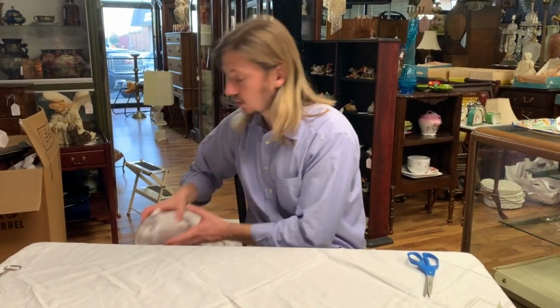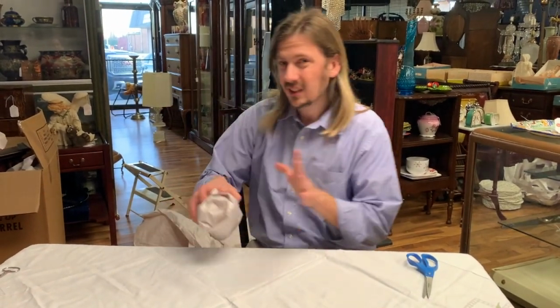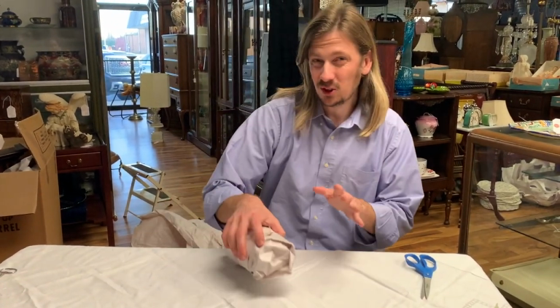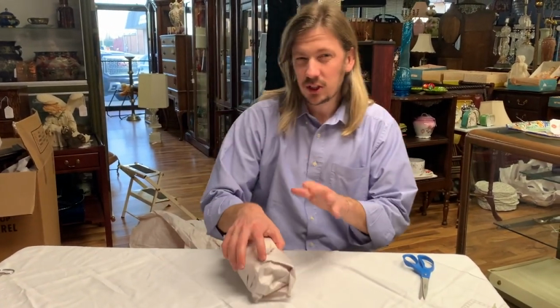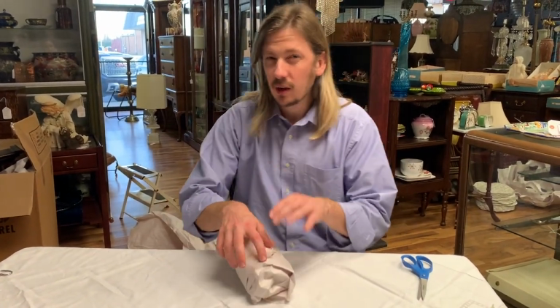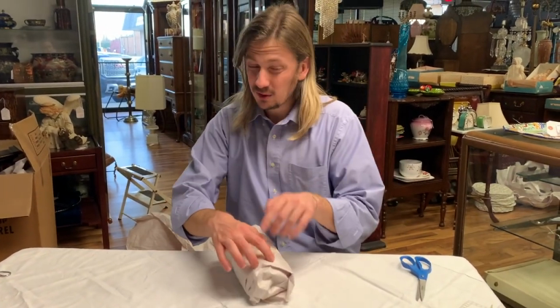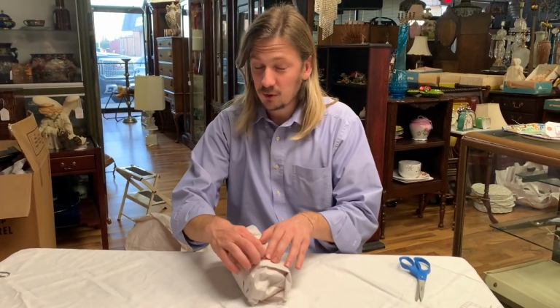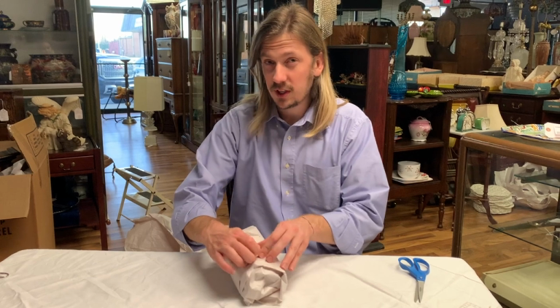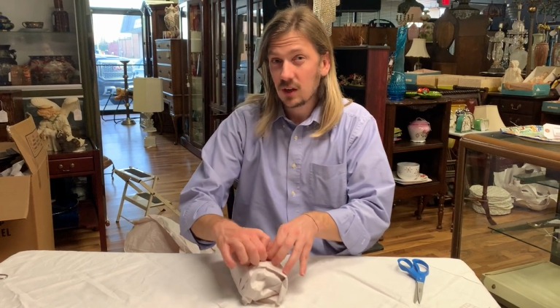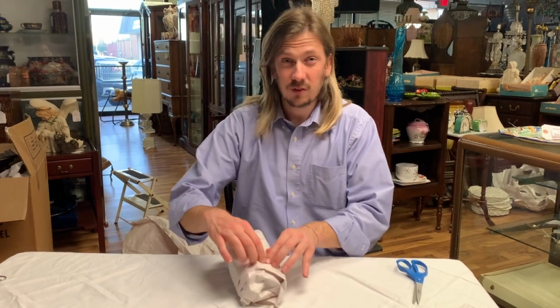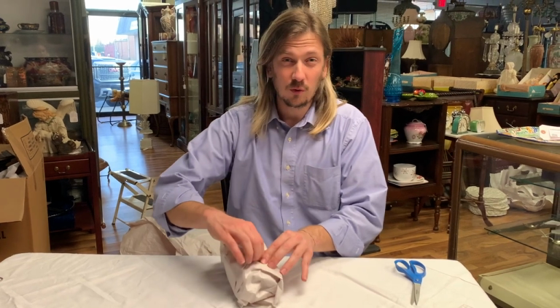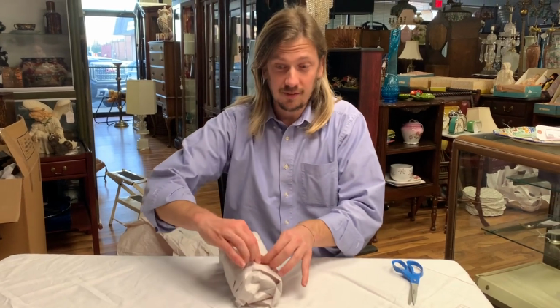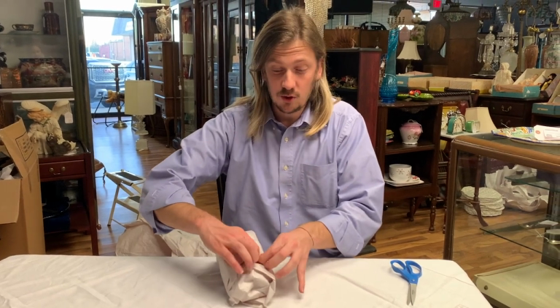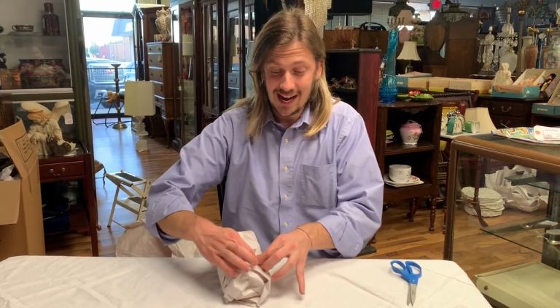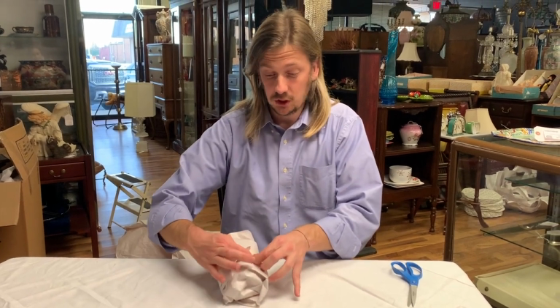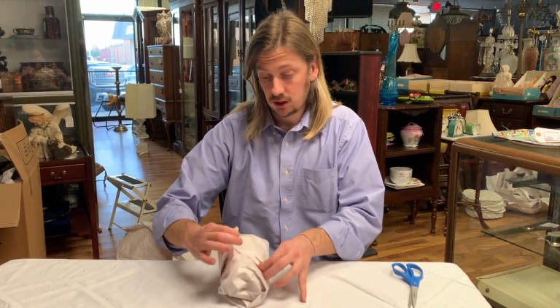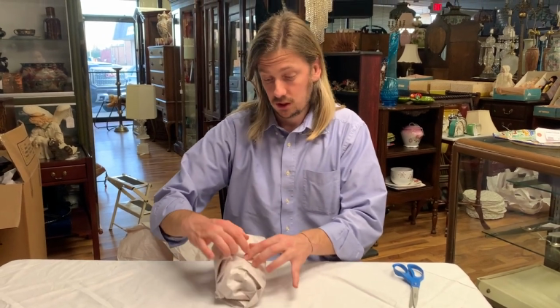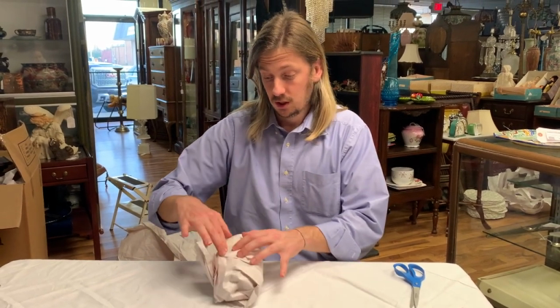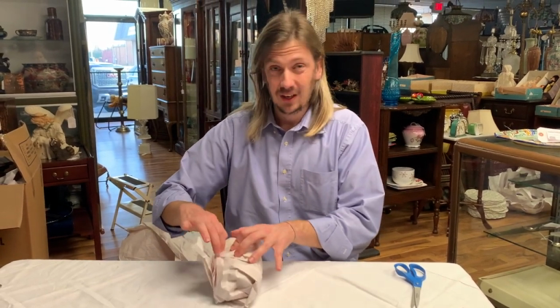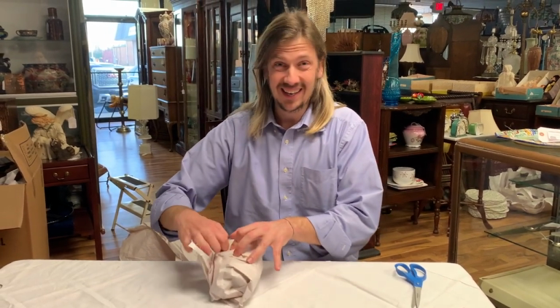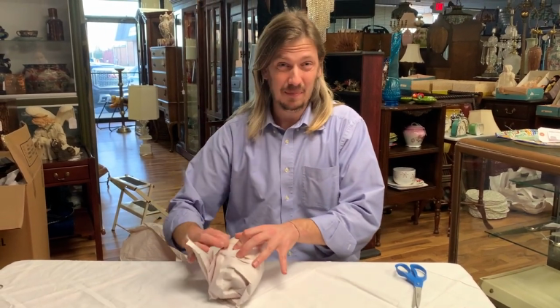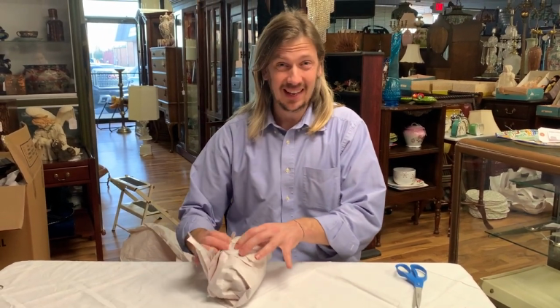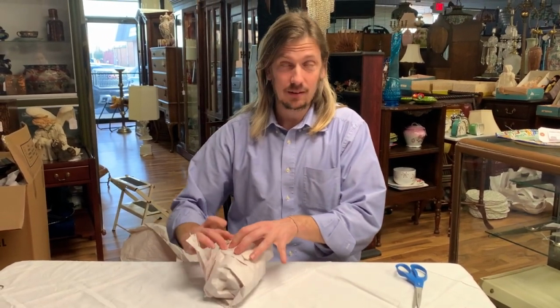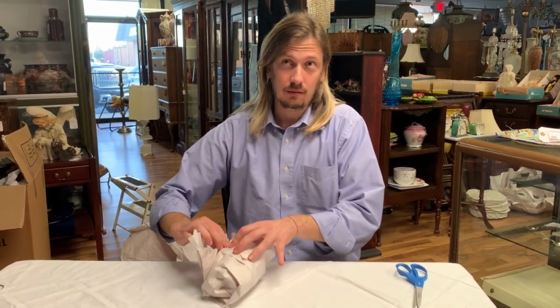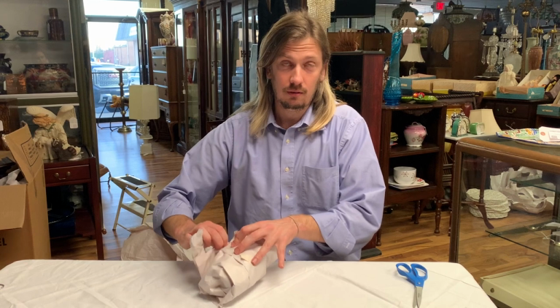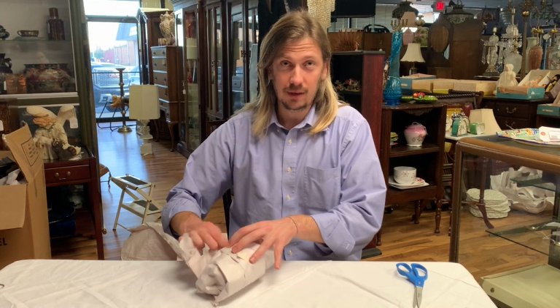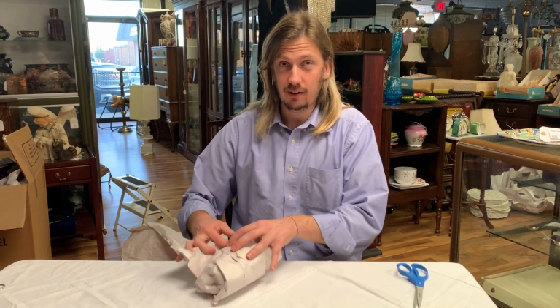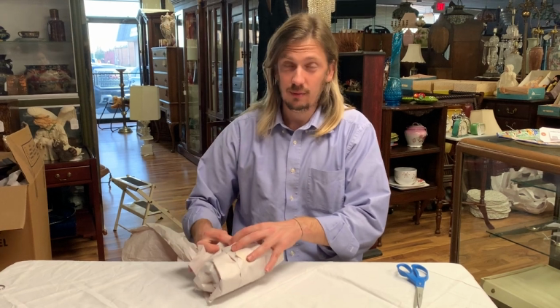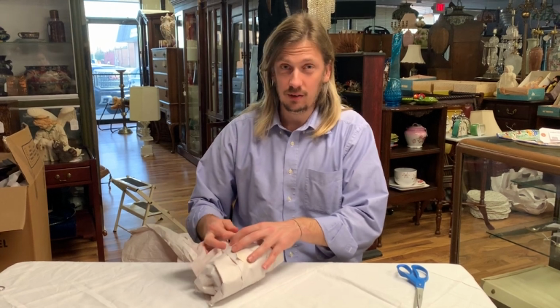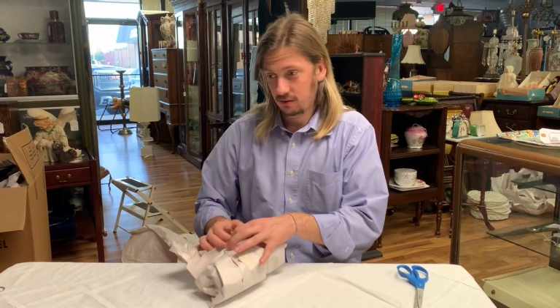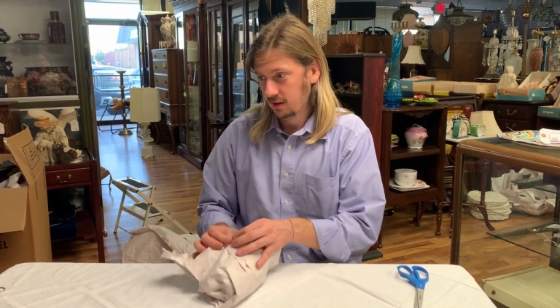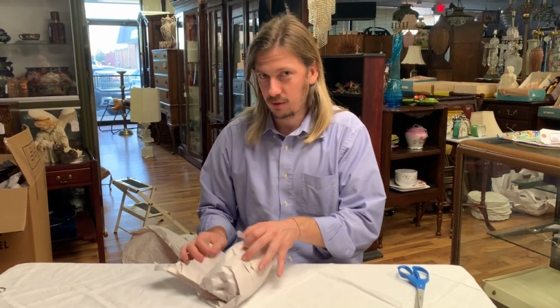One time I sold a teacup that was similar to these for over $700.